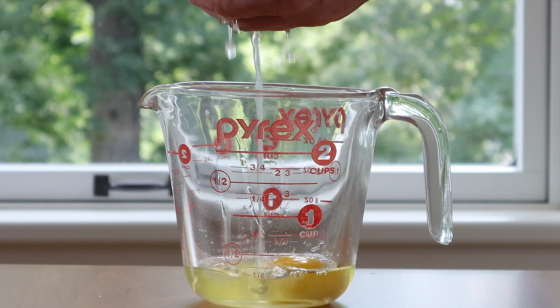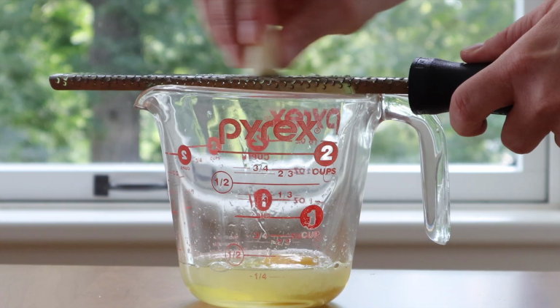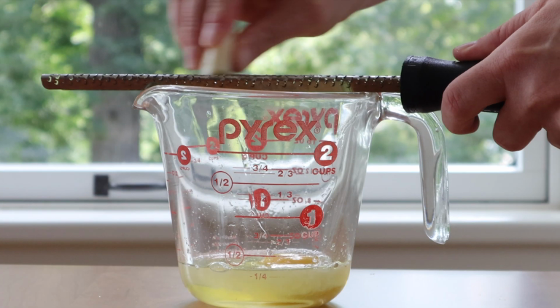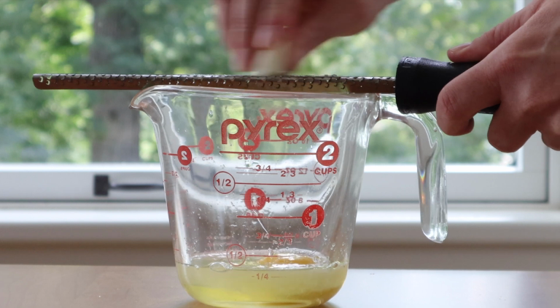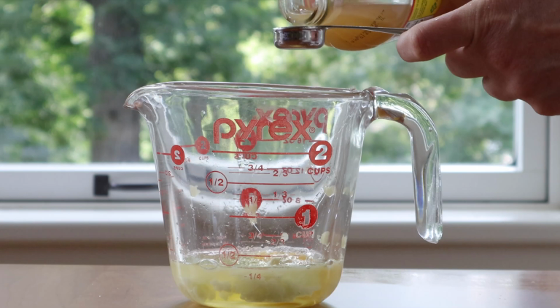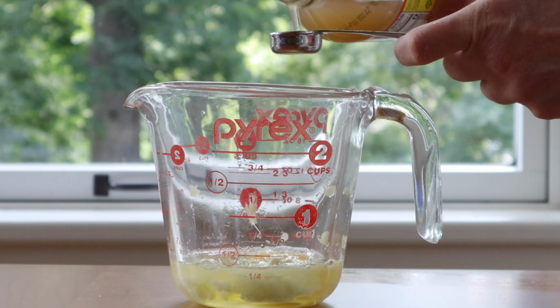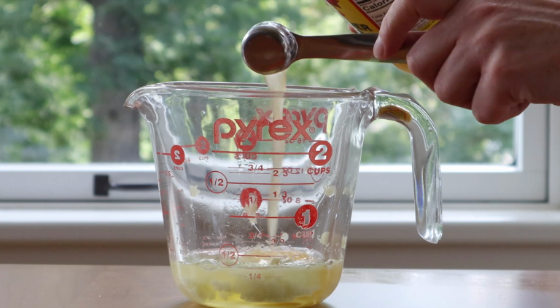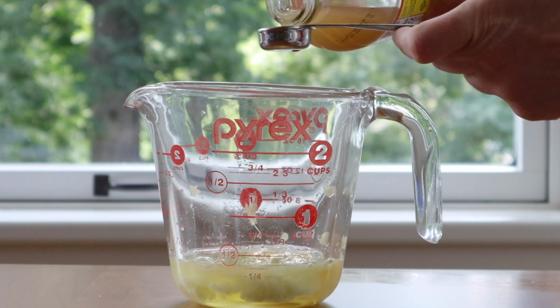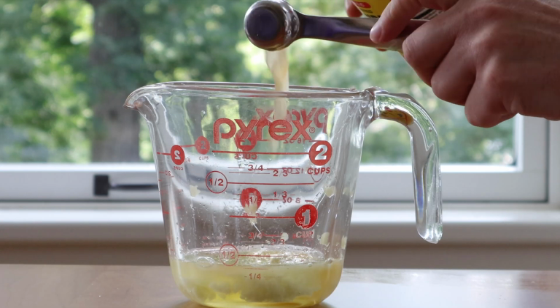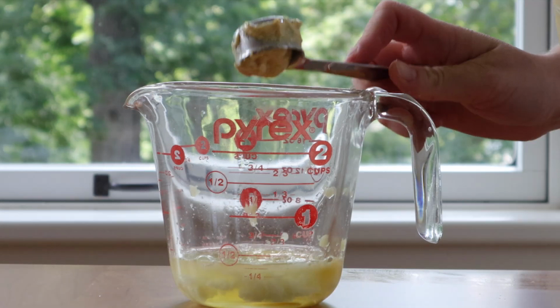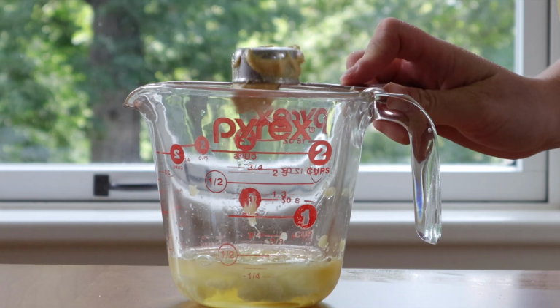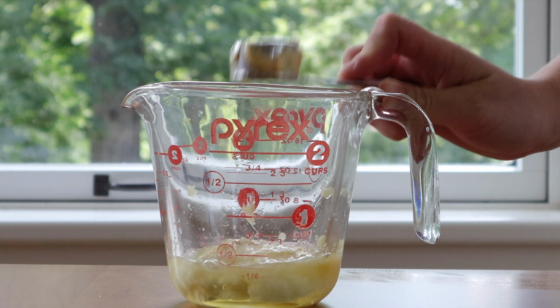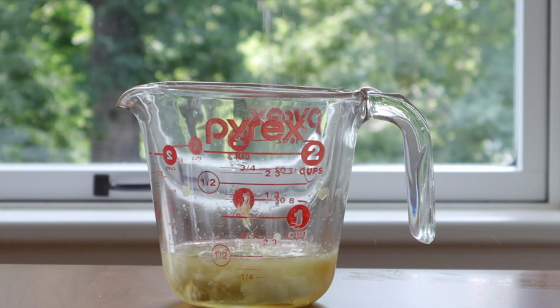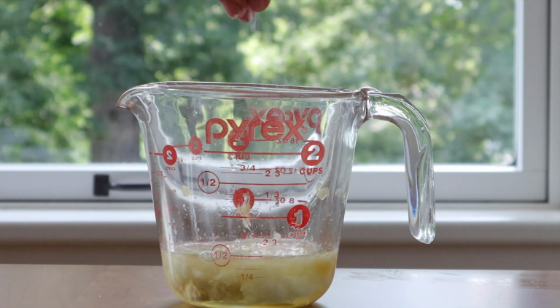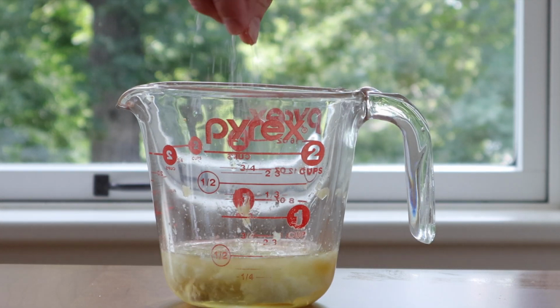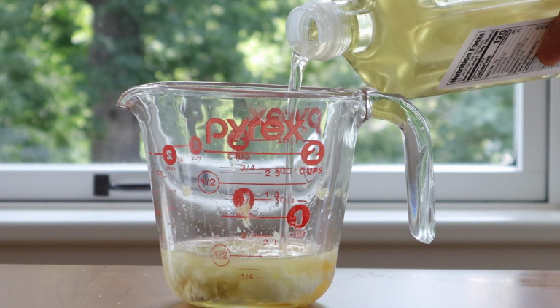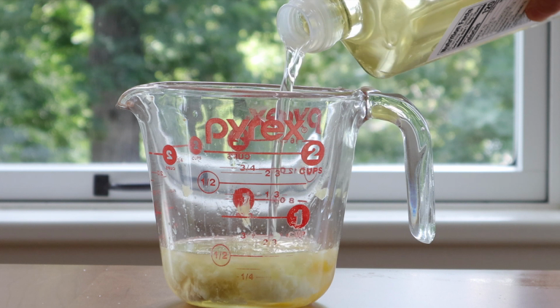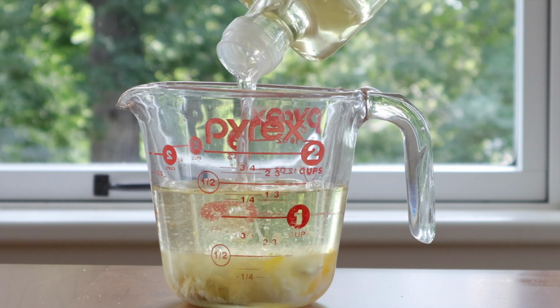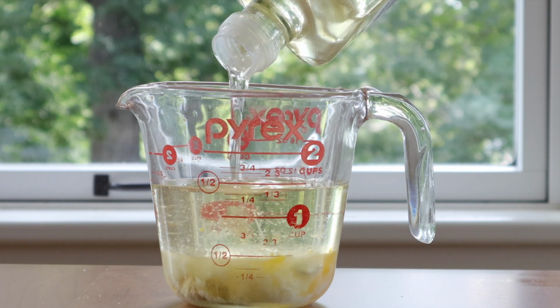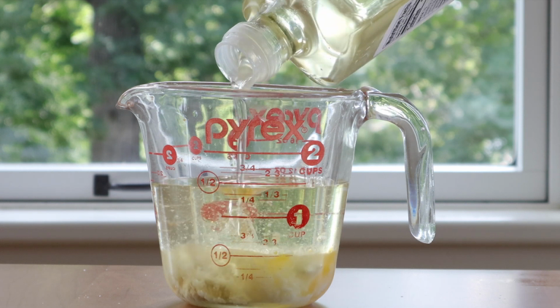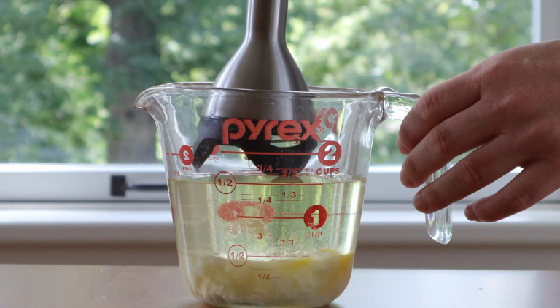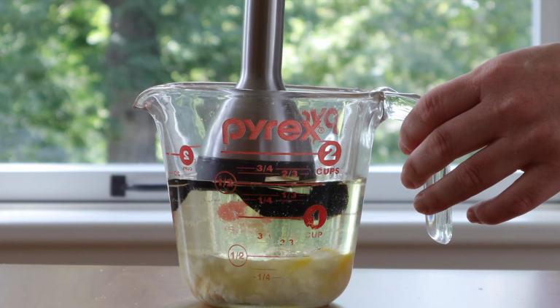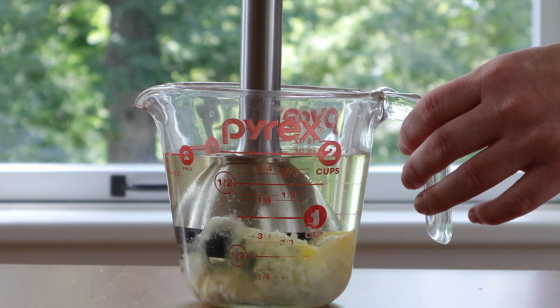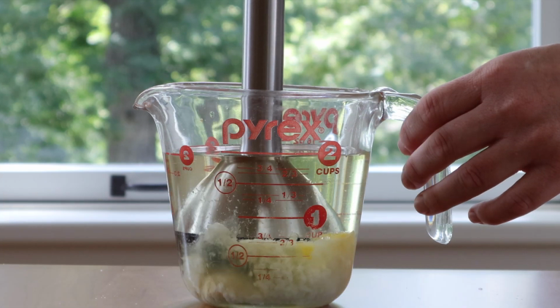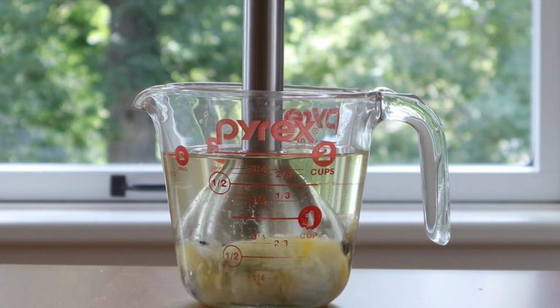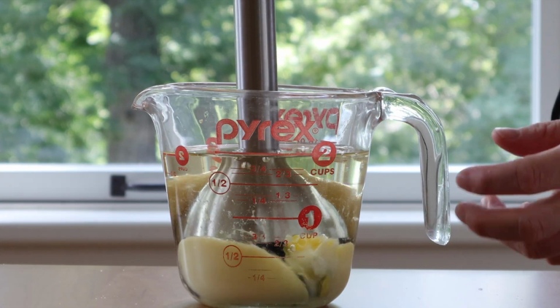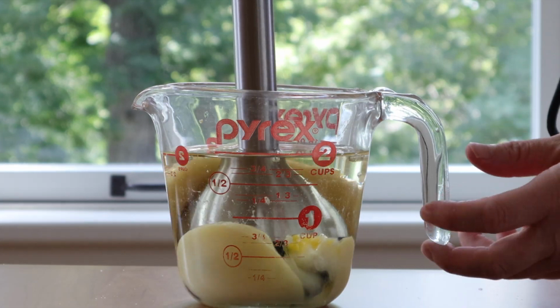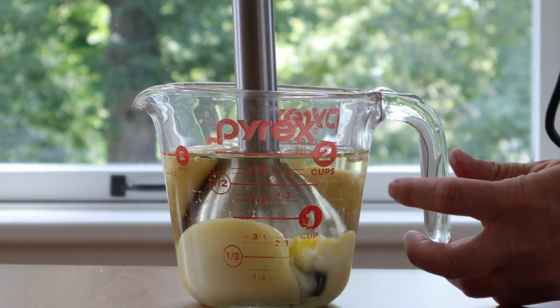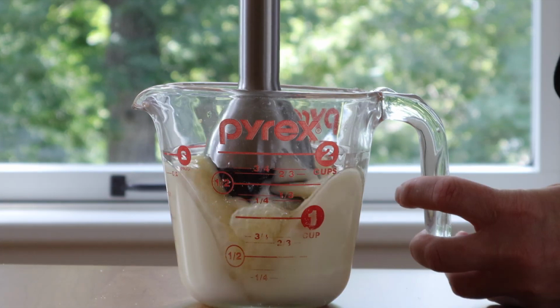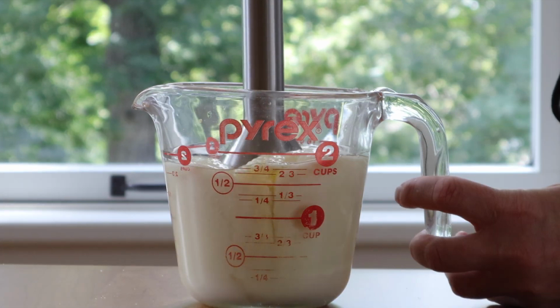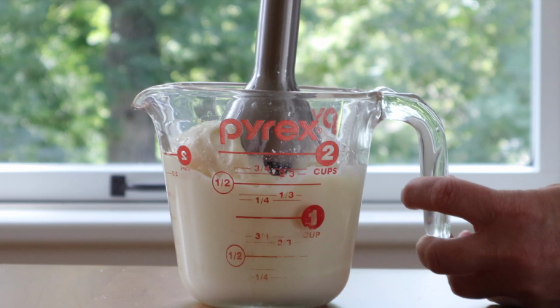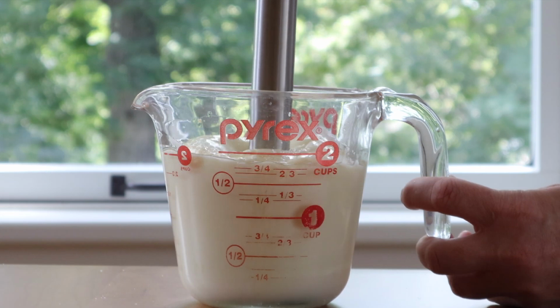For this luxe burger, I'm making a homemade mayonnaise, which is why you'll want extra on the buns because it's delicious. Ingredients are in the description and the recipe is on my website — it's really easy to make and super delicious.